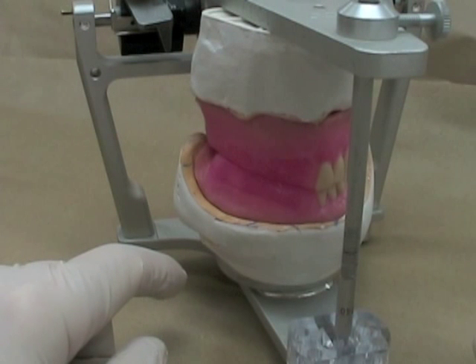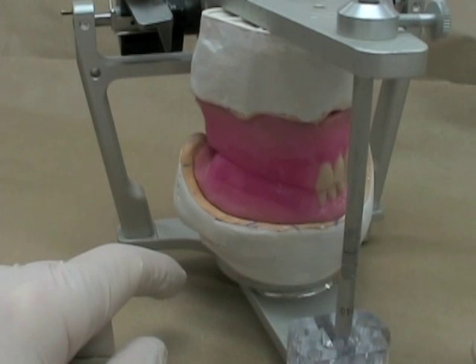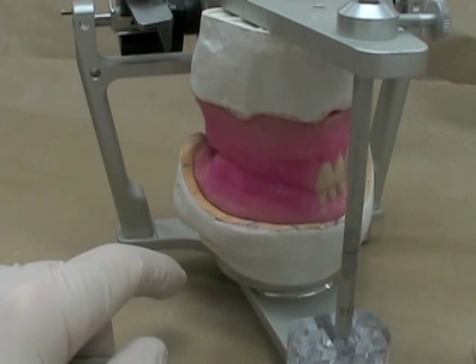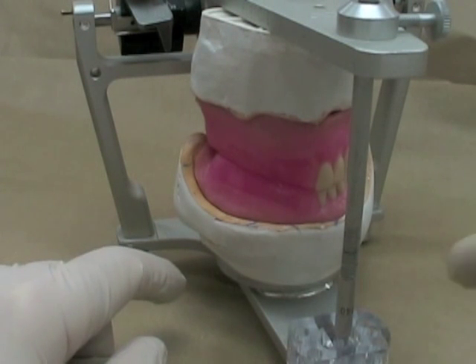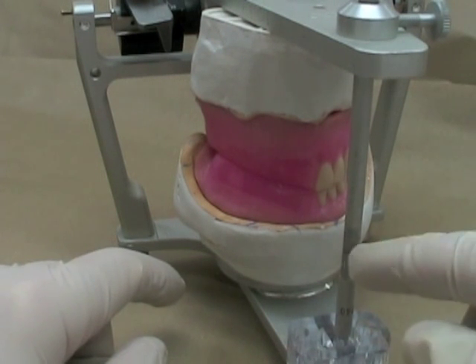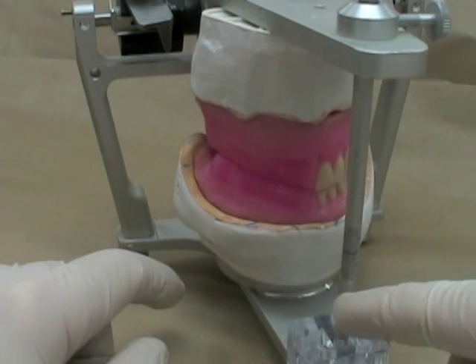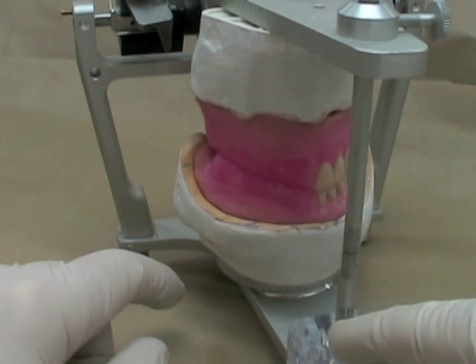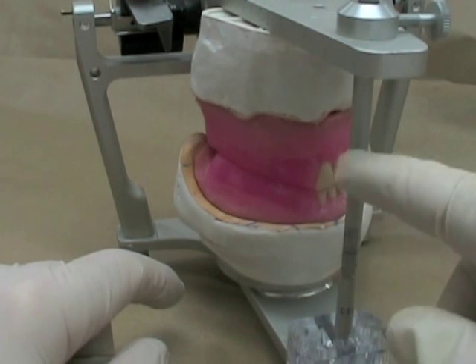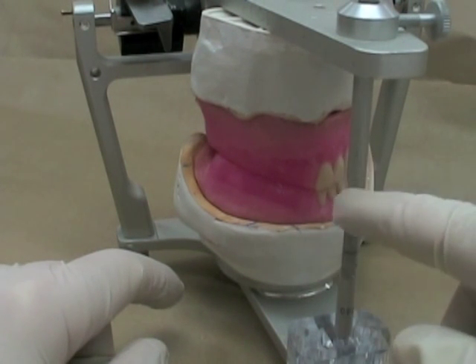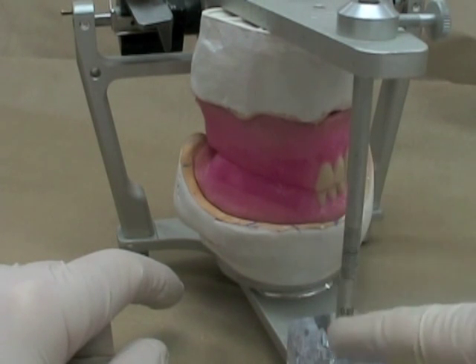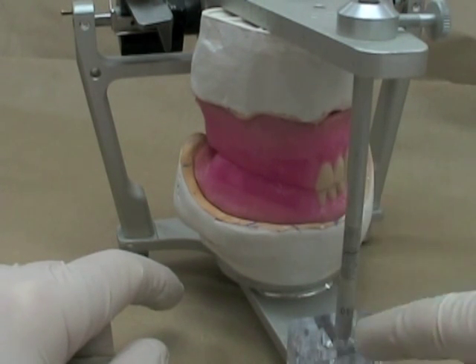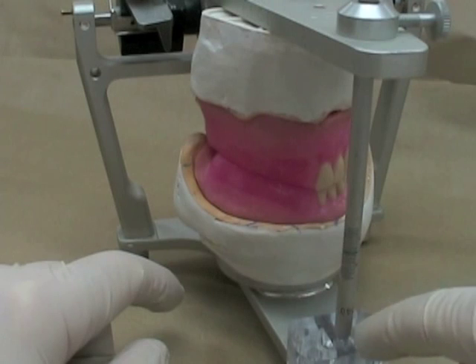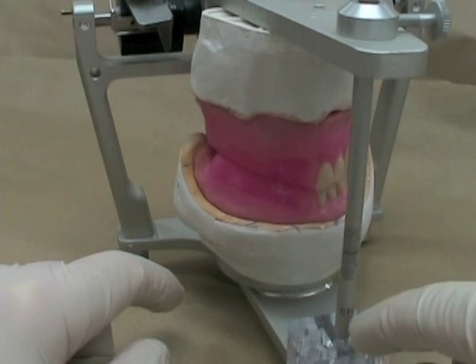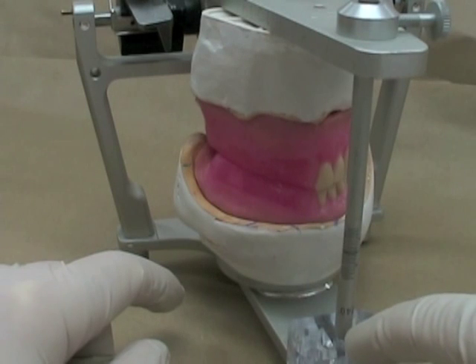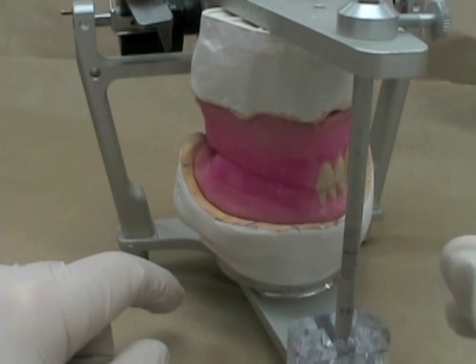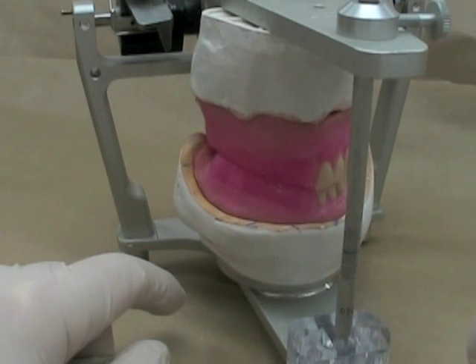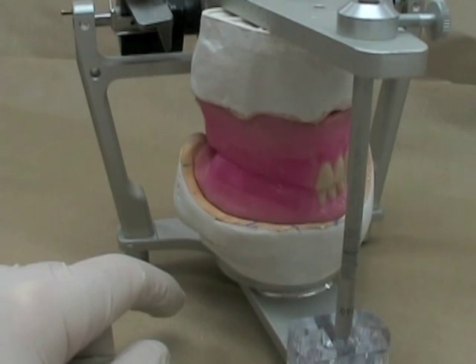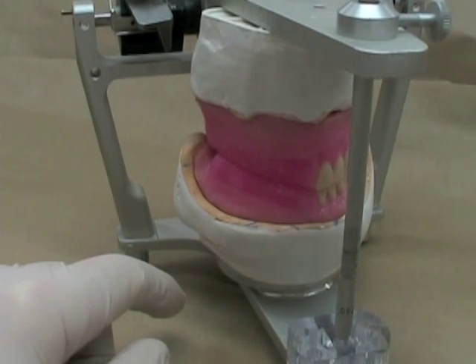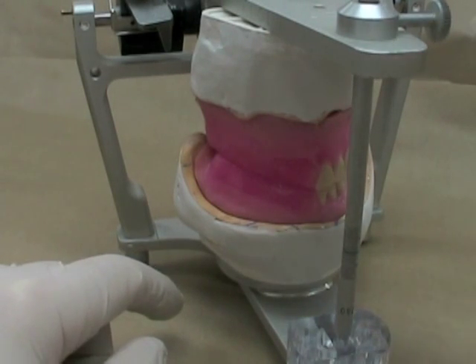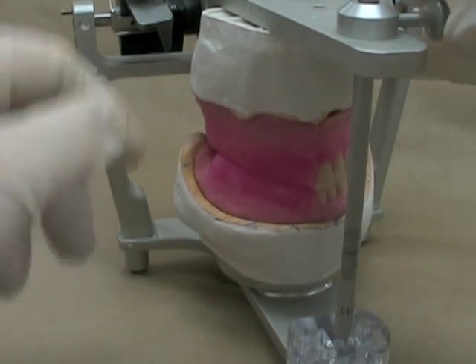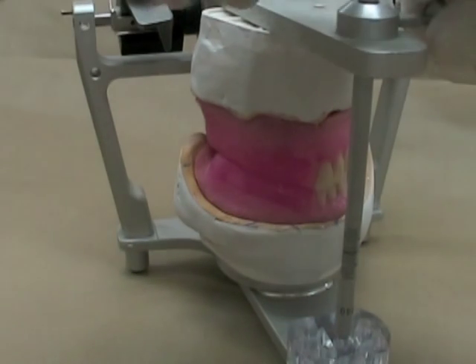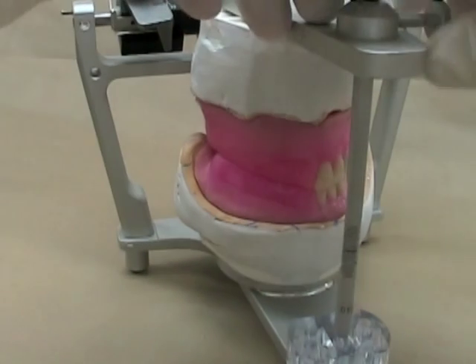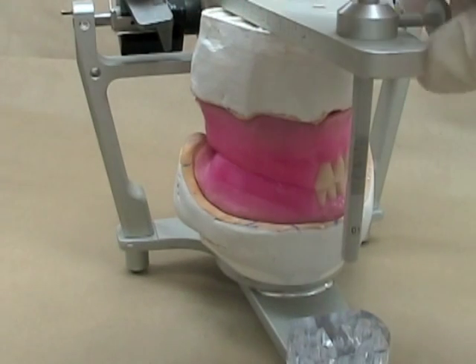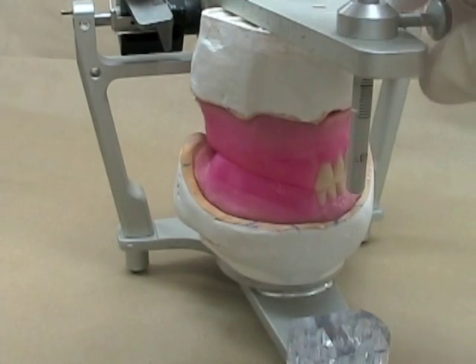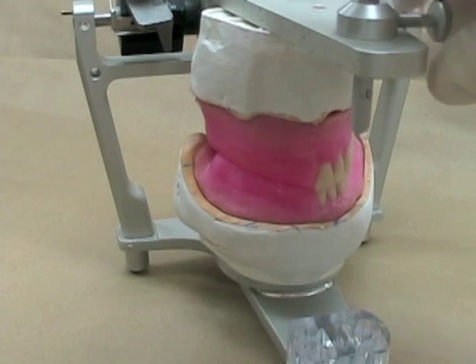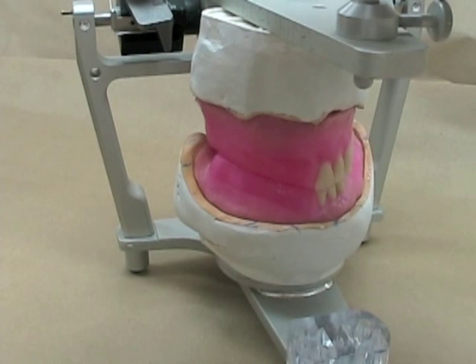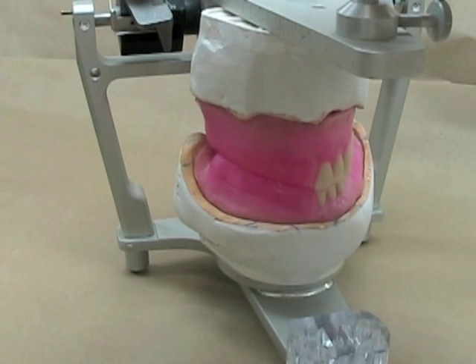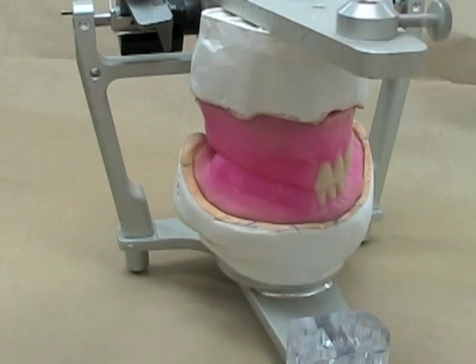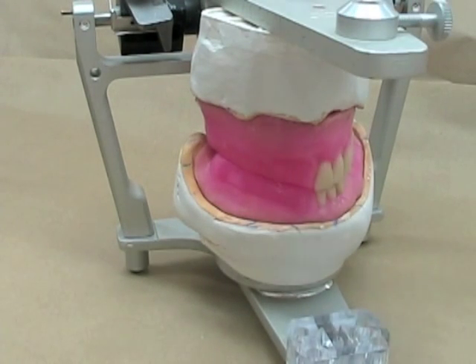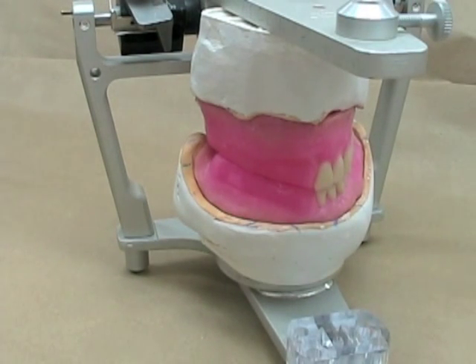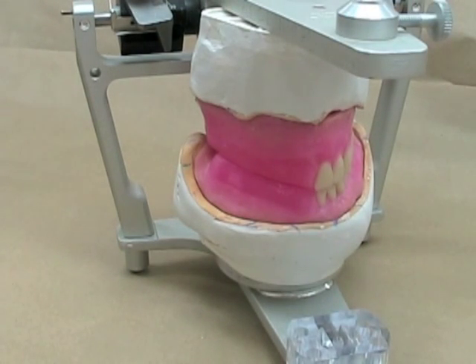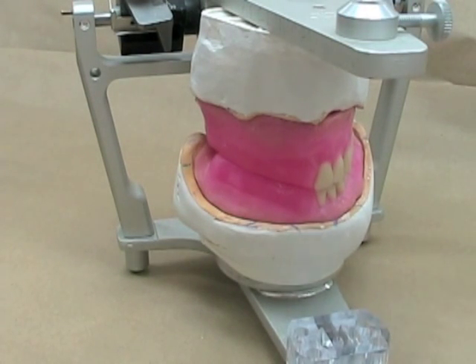The other thing to note is that you should always keep your incisal pin seated against the incisal table. But for this video, so that you can see a little bit easier, I'm going to remove that.